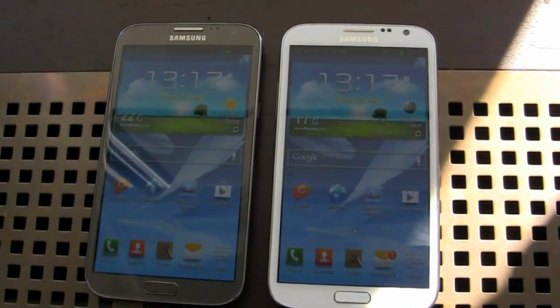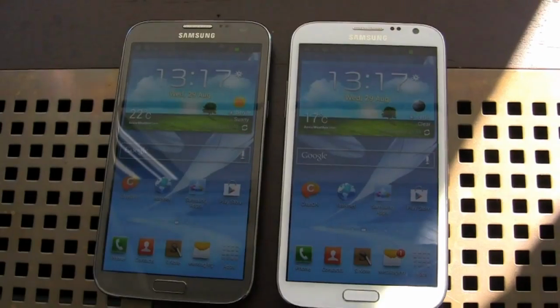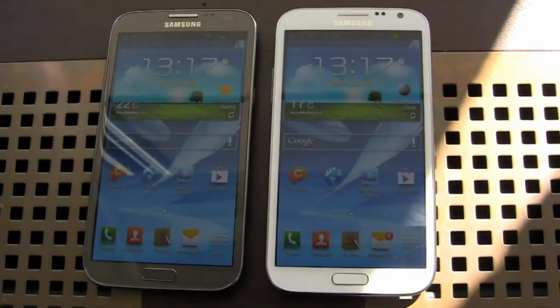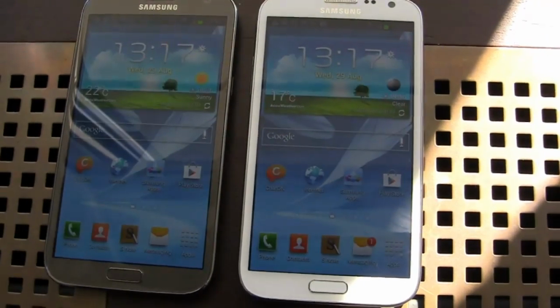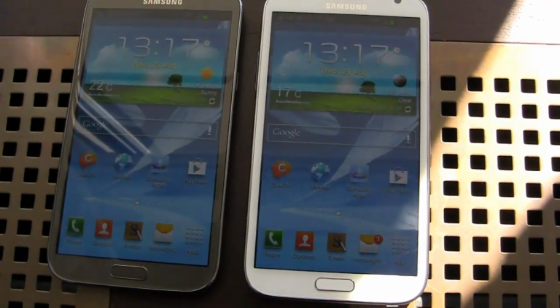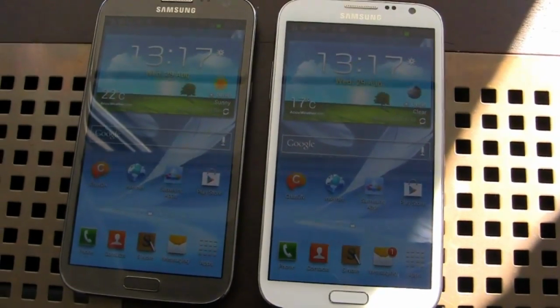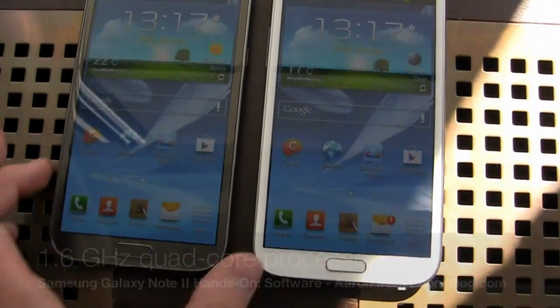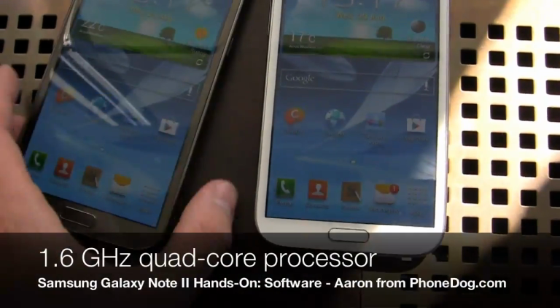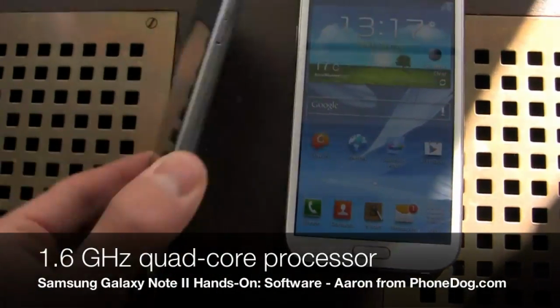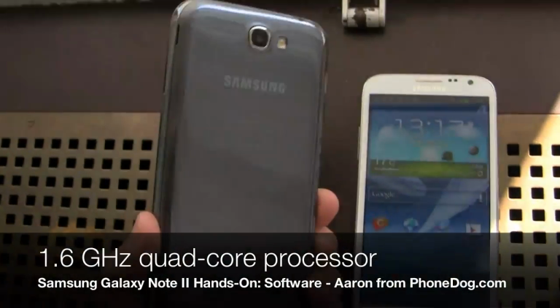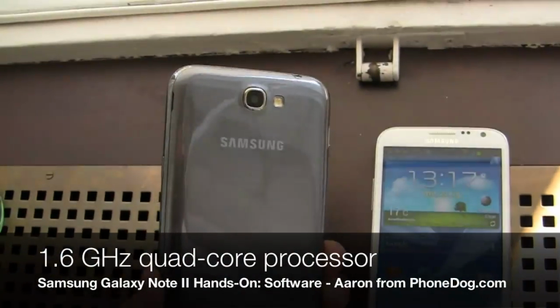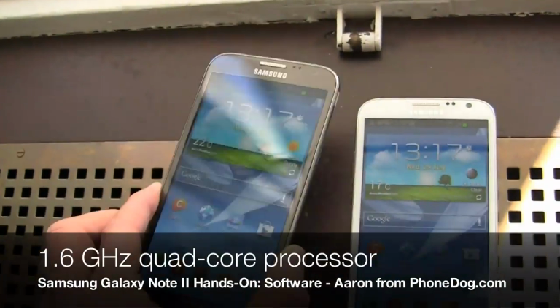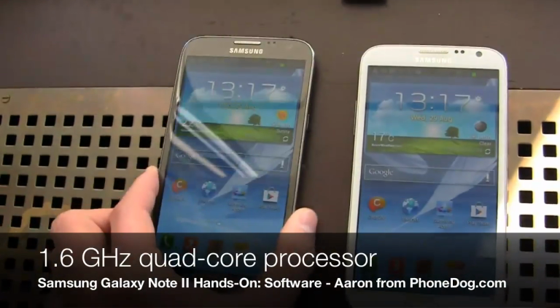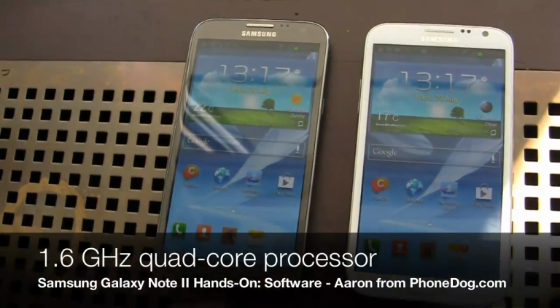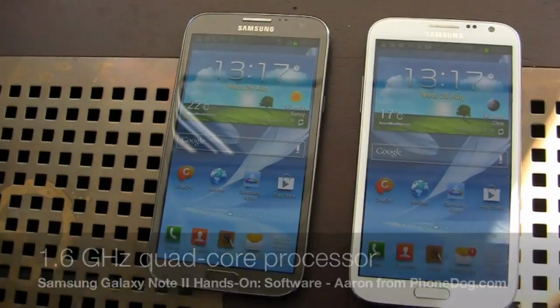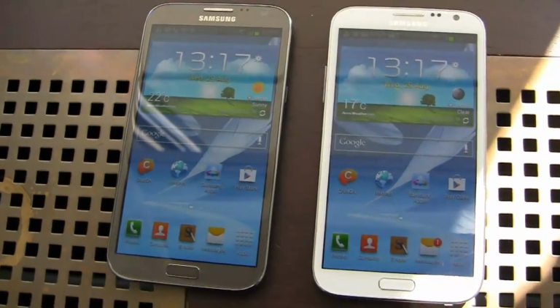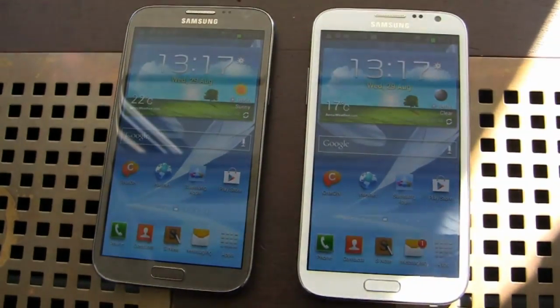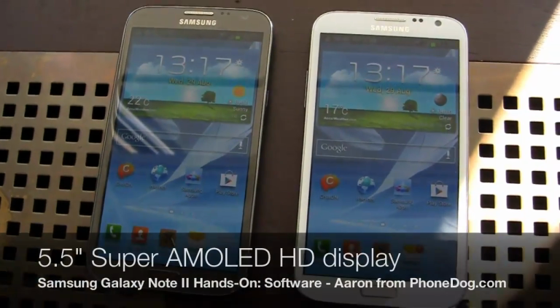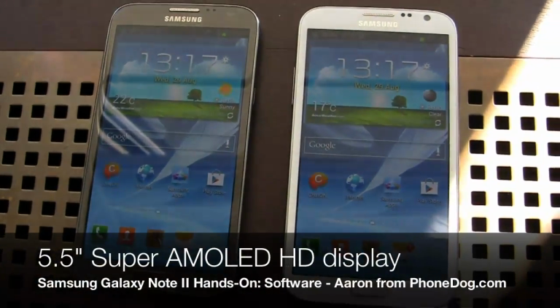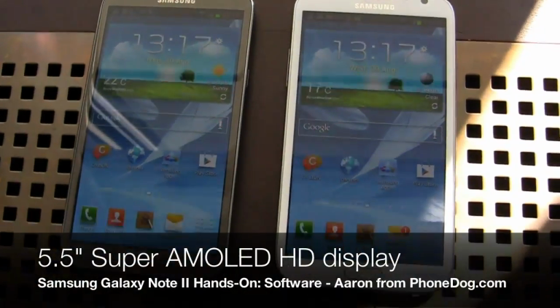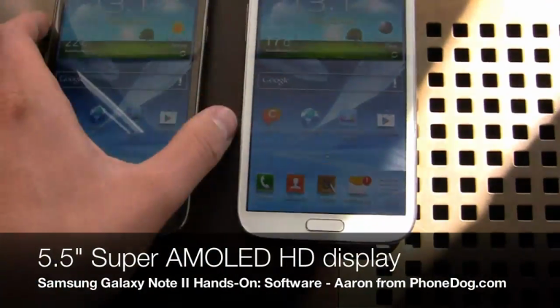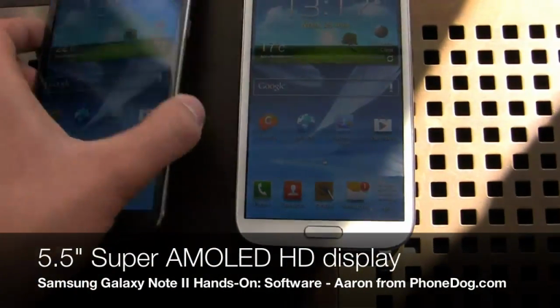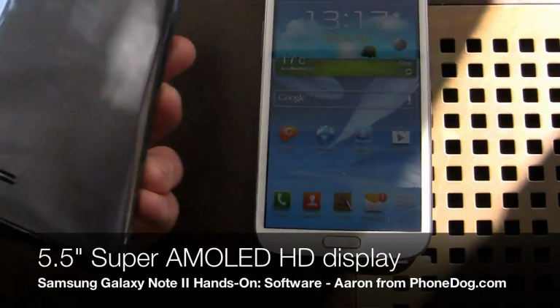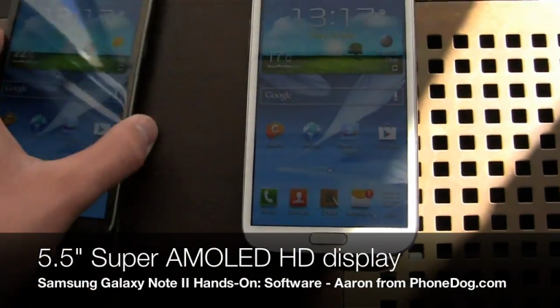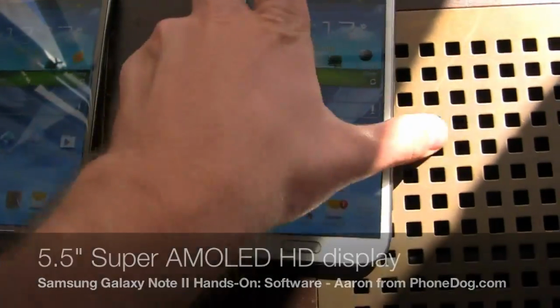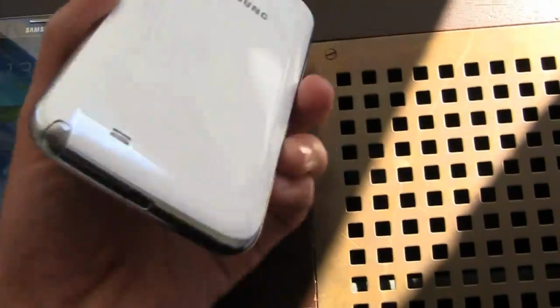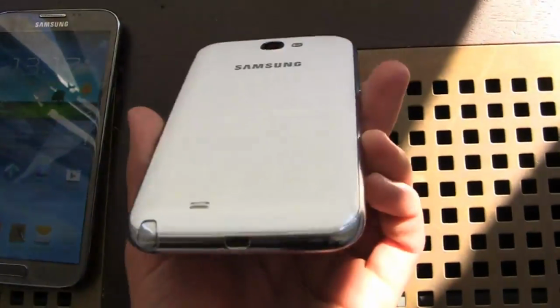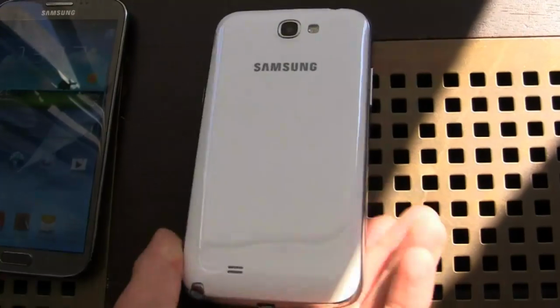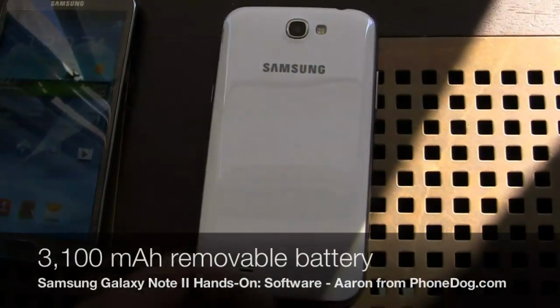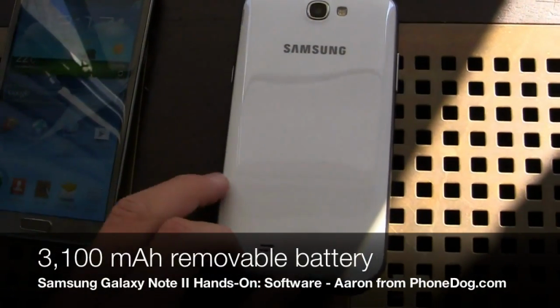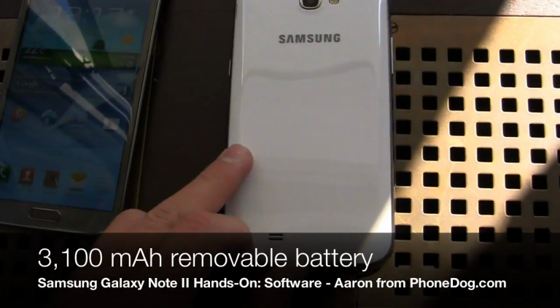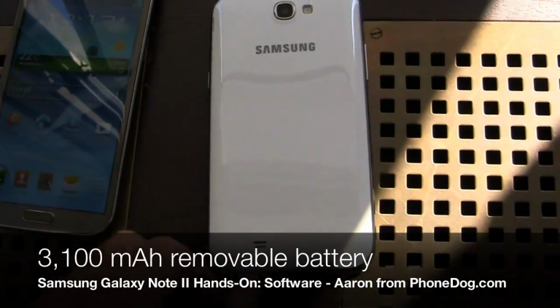Just to give you a recap on specs: 1.6 gigahertz quad core CPU, 2 gigabytes of RAM, a 5.5 inch Super AMOLED HD display, a 3,100 milliamp hour removable battery, and best of all, a revived S Pen so you can take advantage.